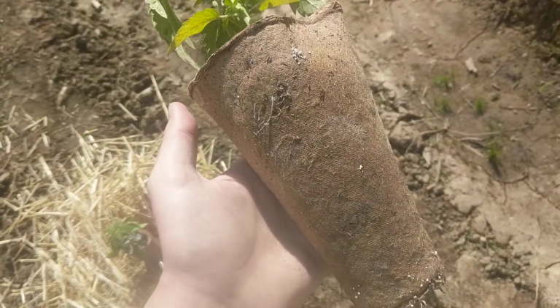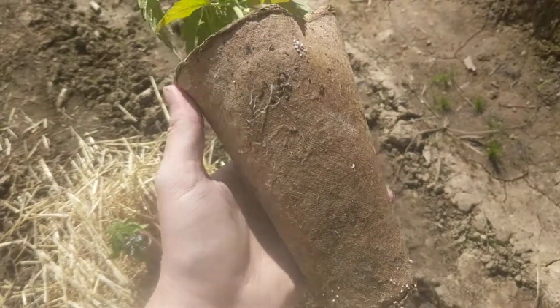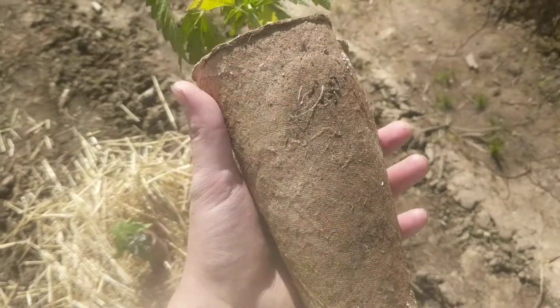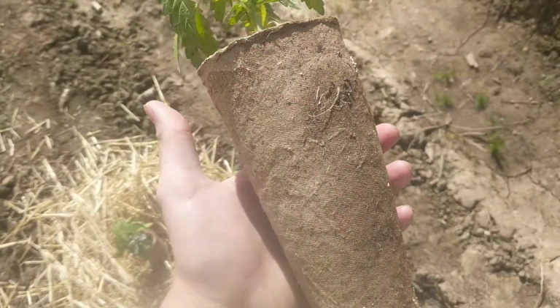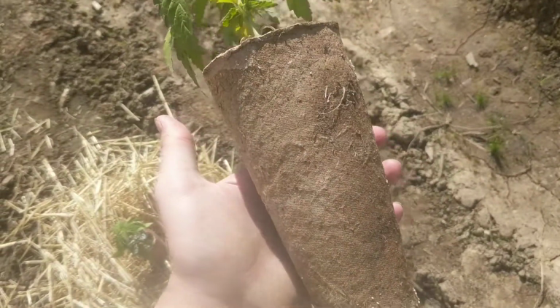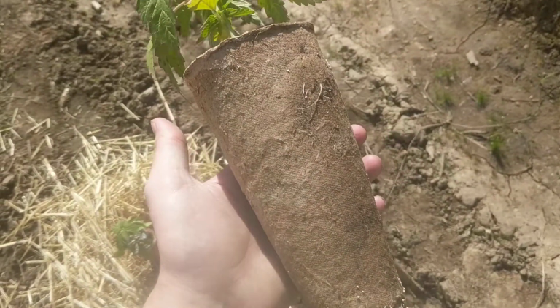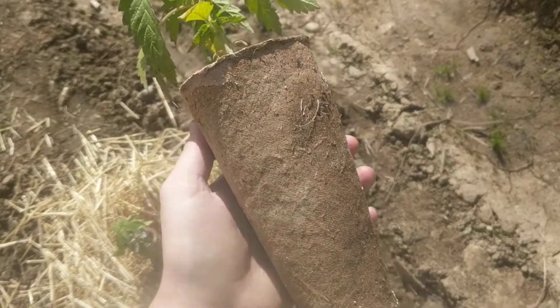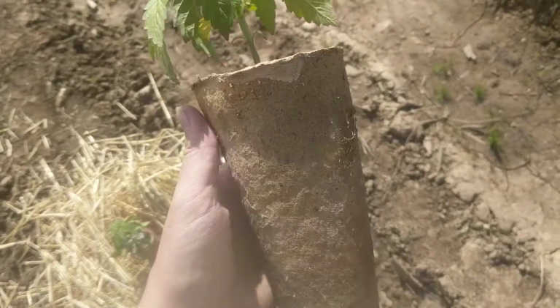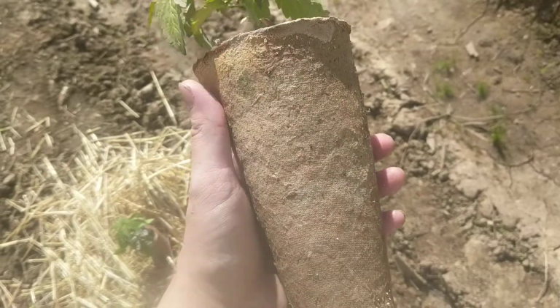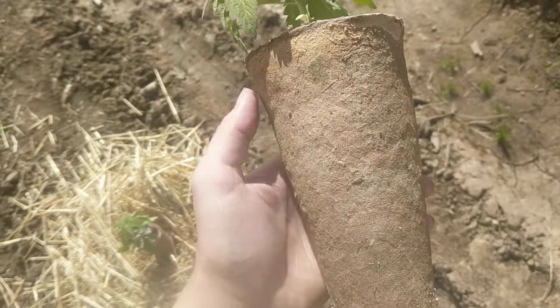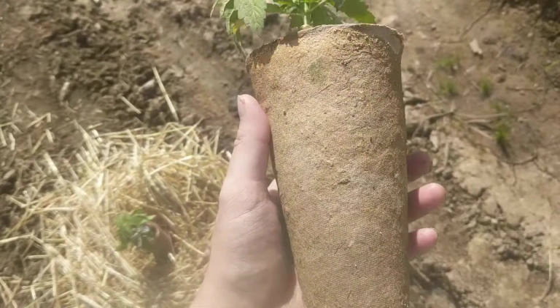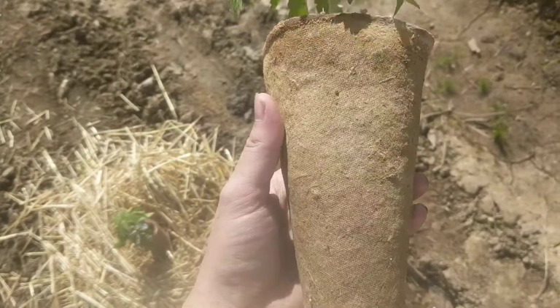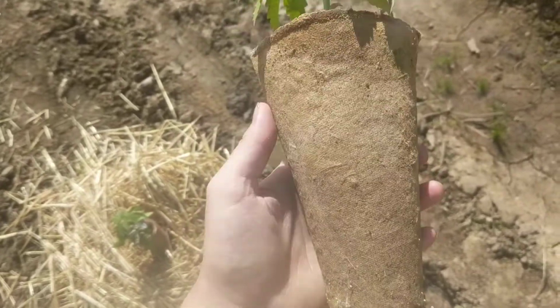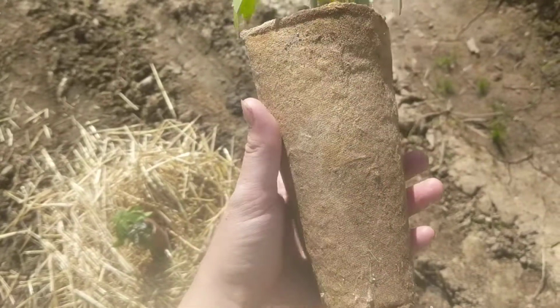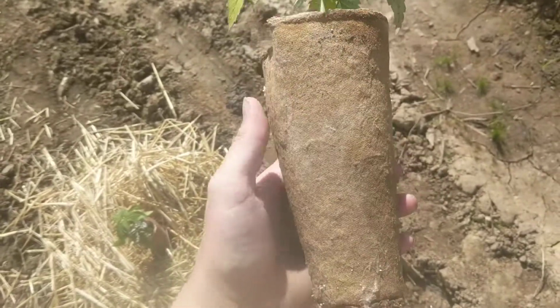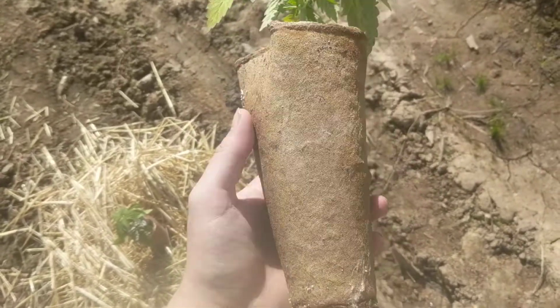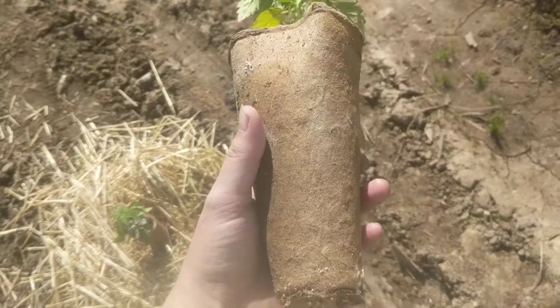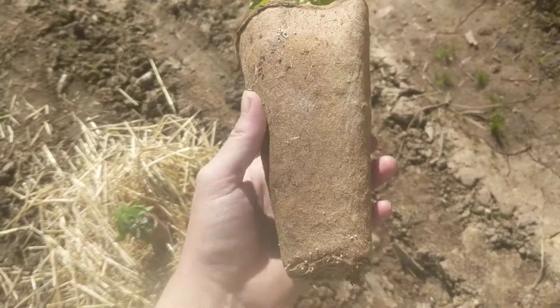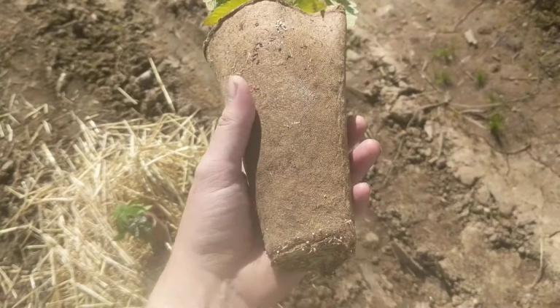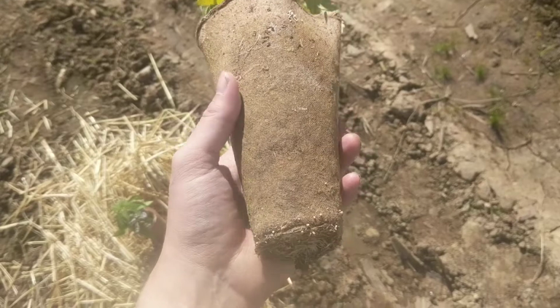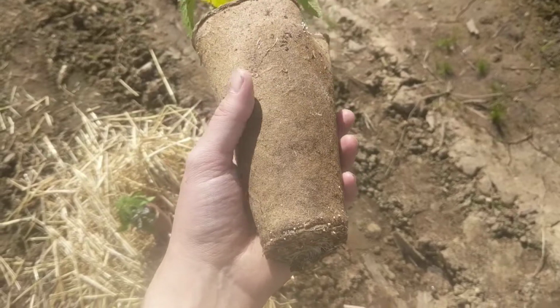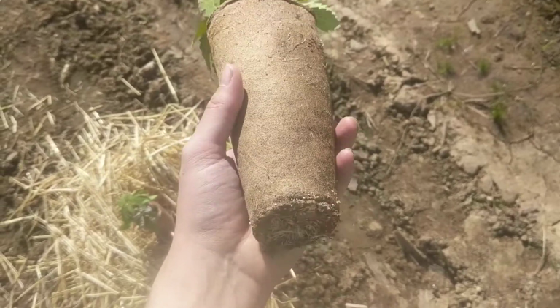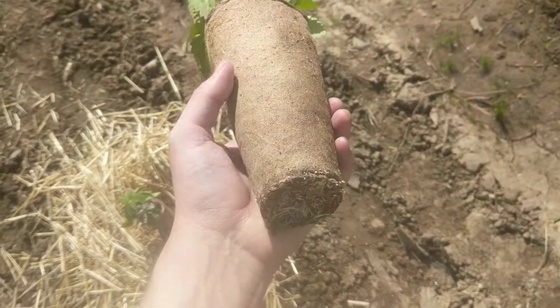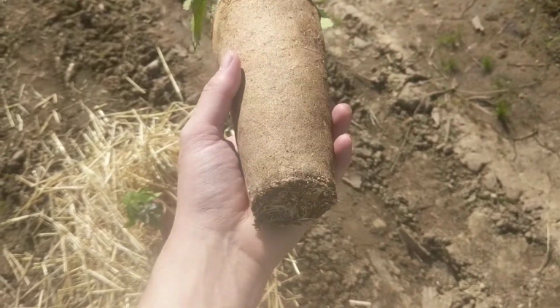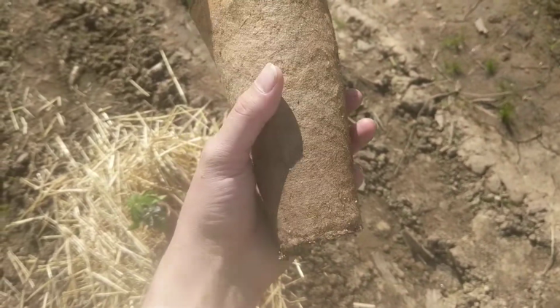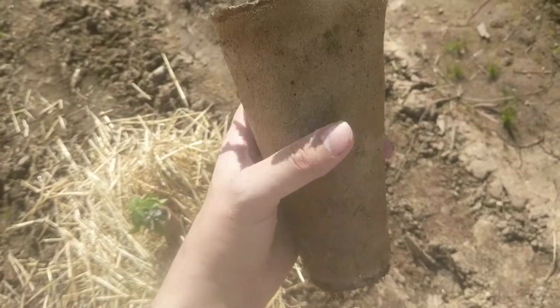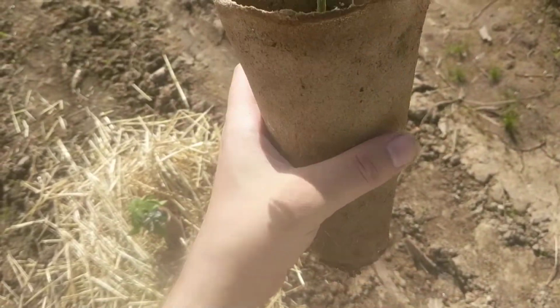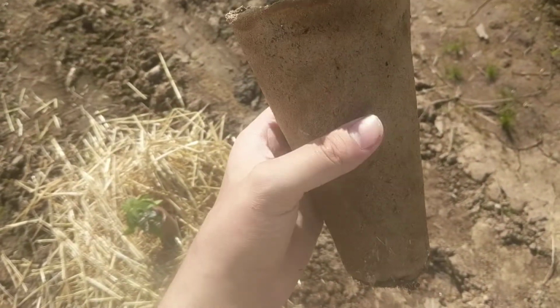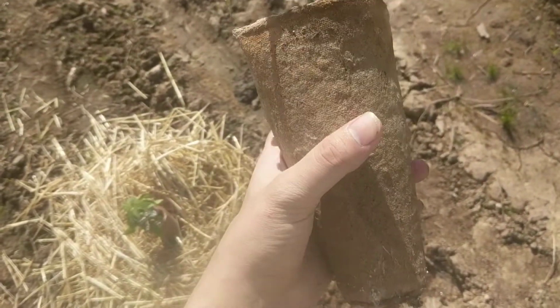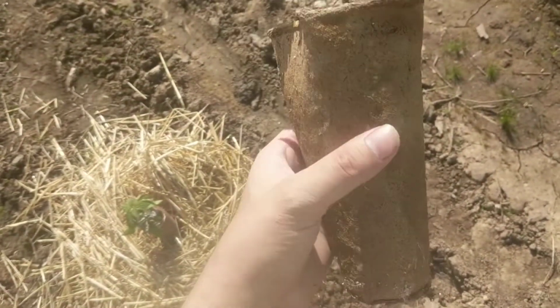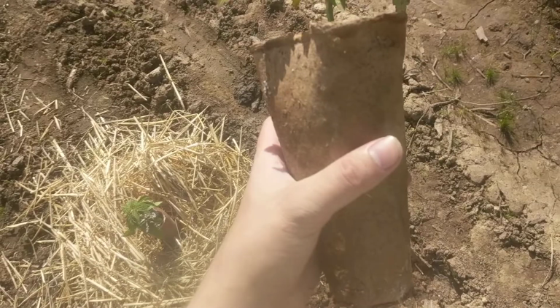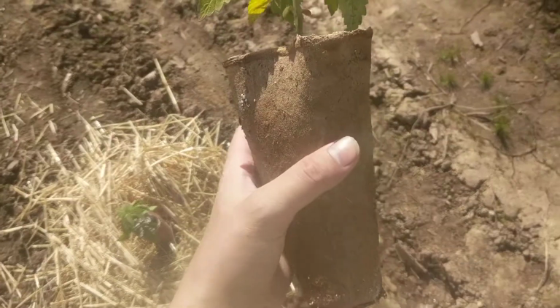They're not very expensive, especially when you buy them by the case. So definitely check them out. It can be a great solution to really save a lot of labor and time on your transplanting, especially when you're going into dual root zones.